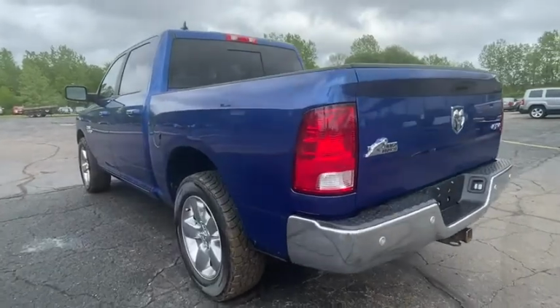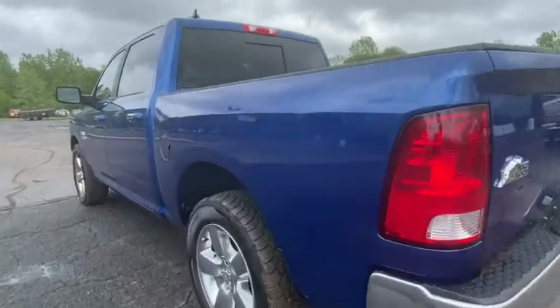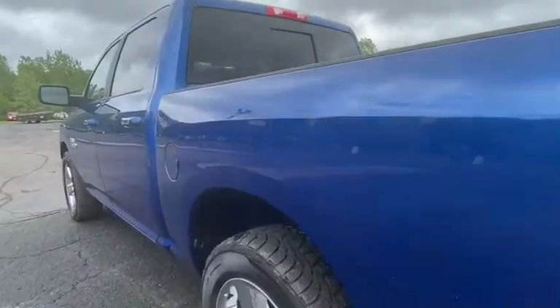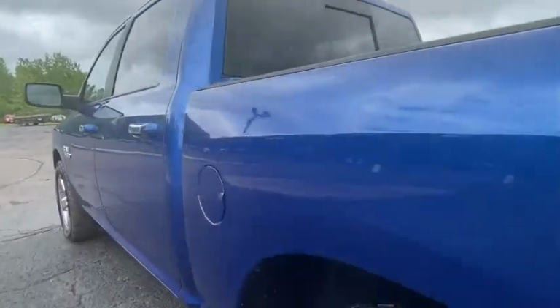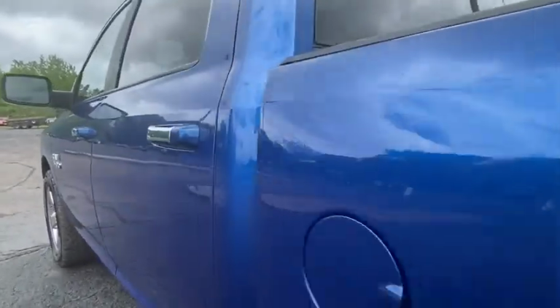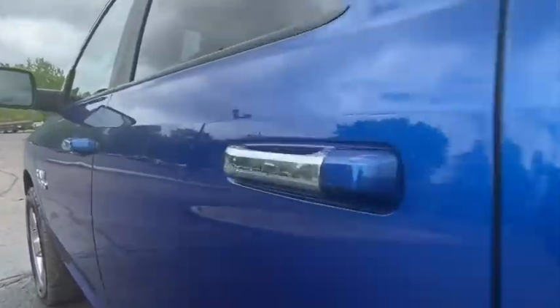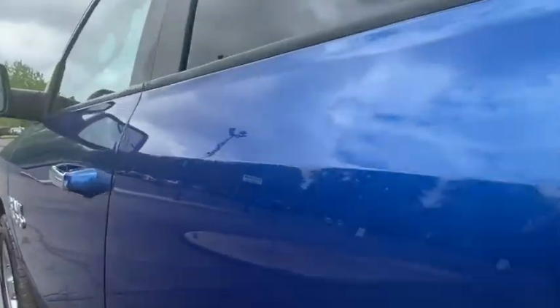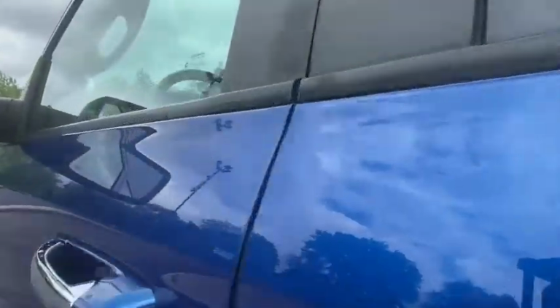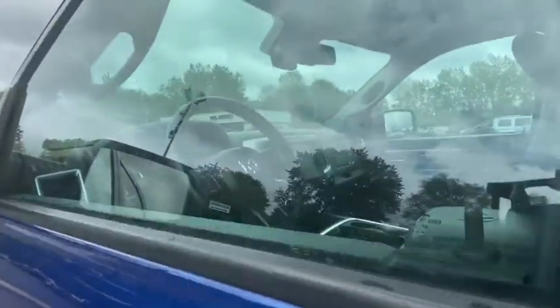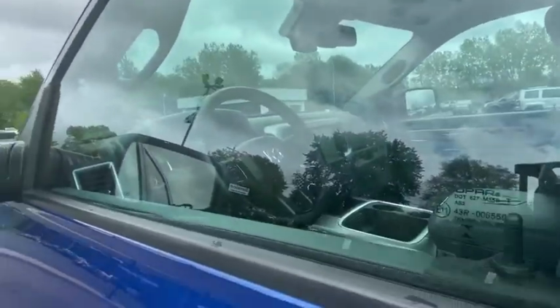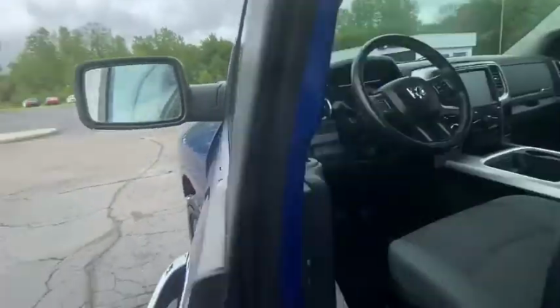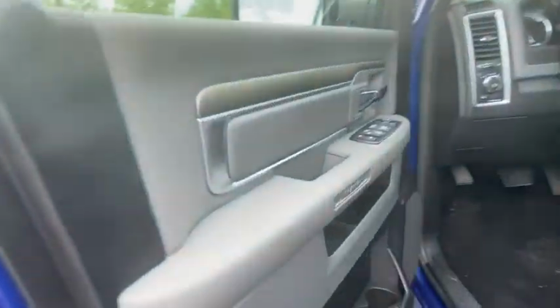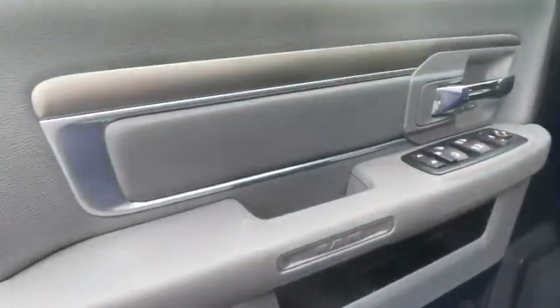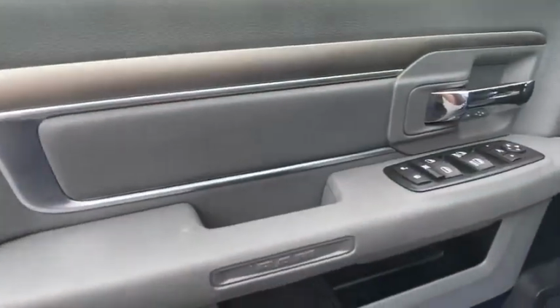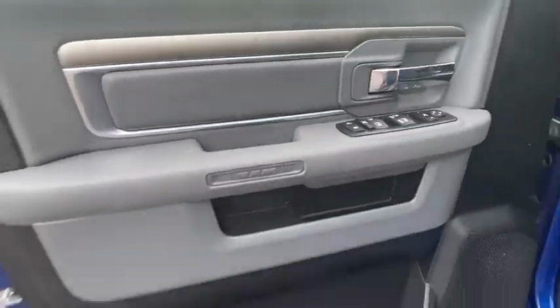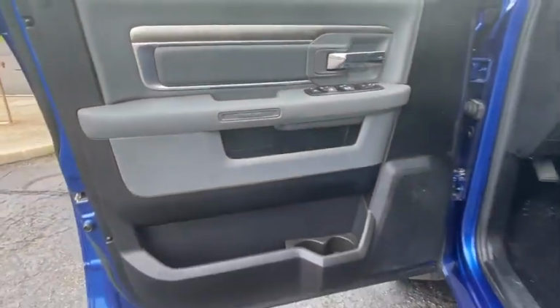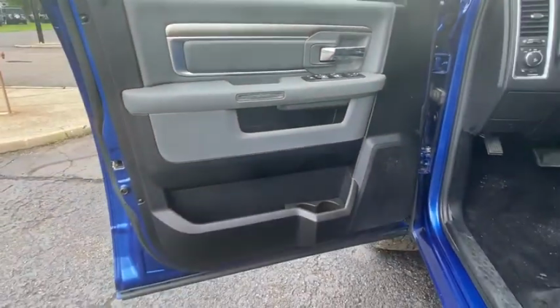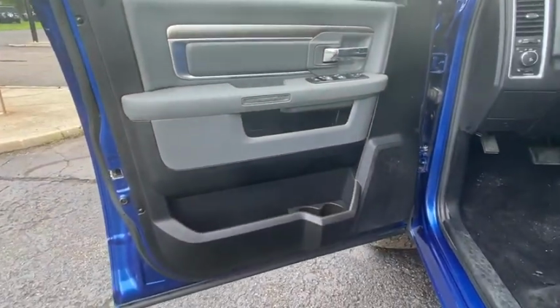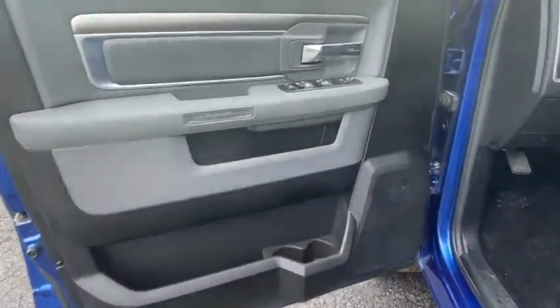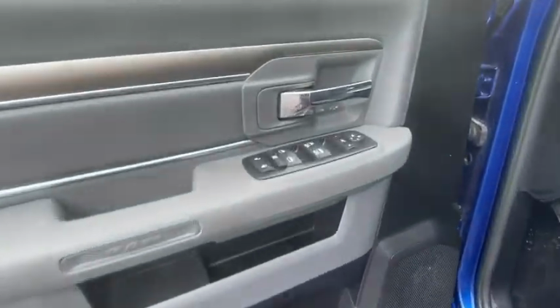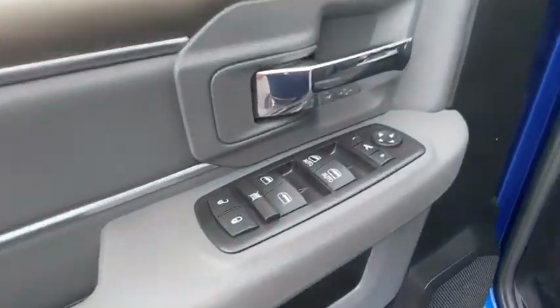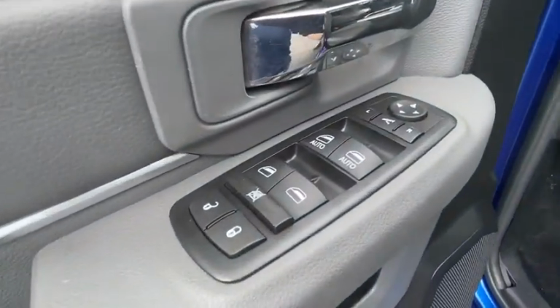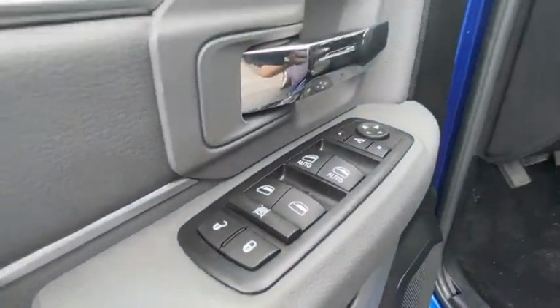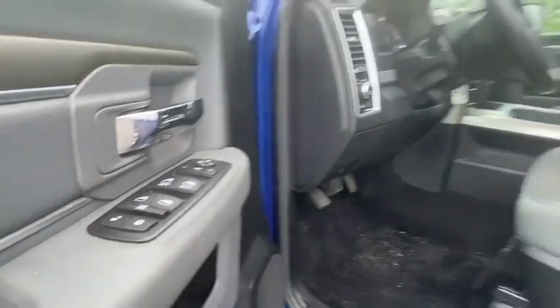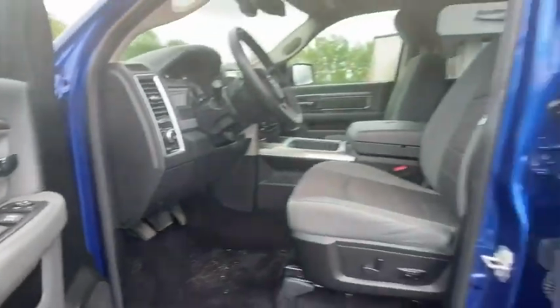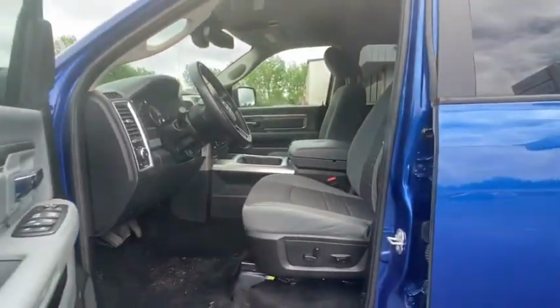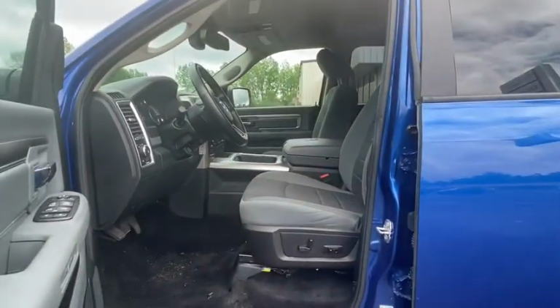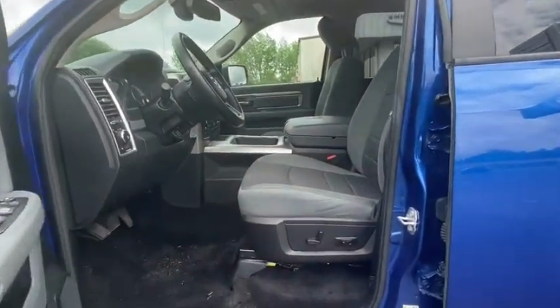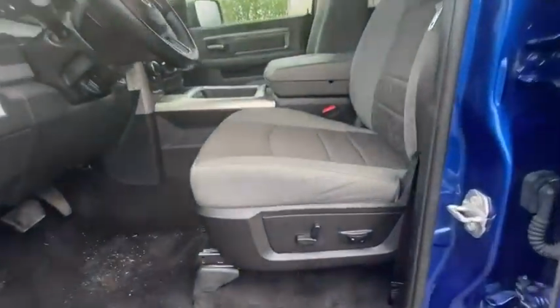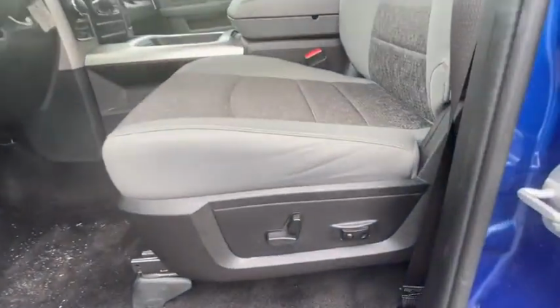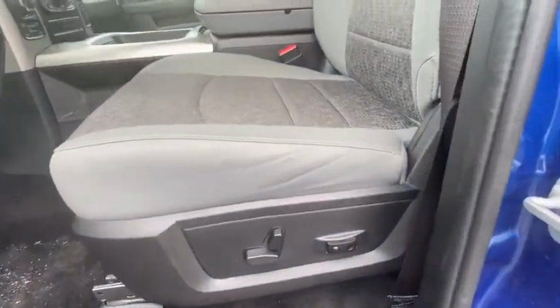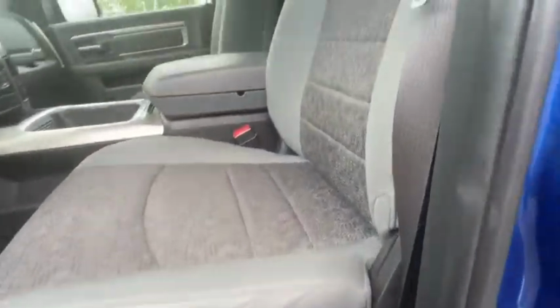Traction control, dual airbags, power steering, four-wheel disc brakes, center armrest, trip computer, compass, electronic stability control, power windows, panic alarm, brake assist, overhead console.